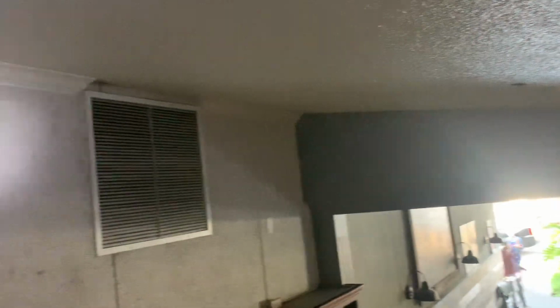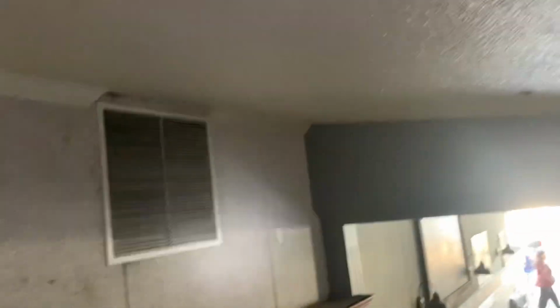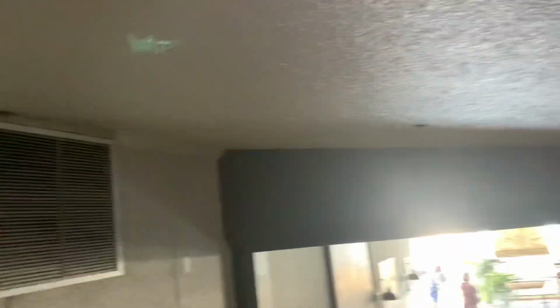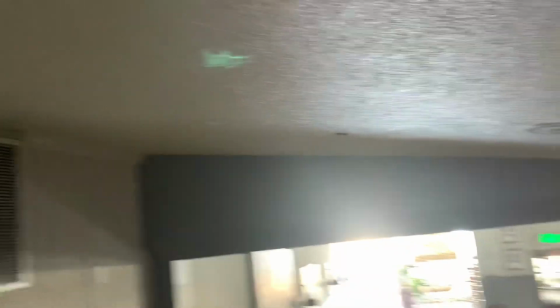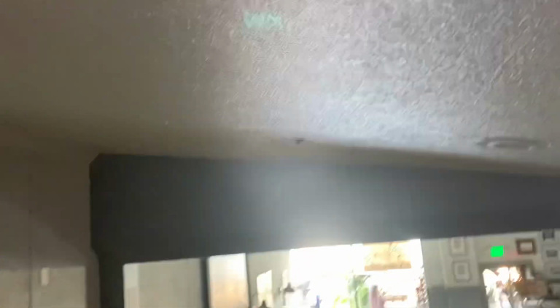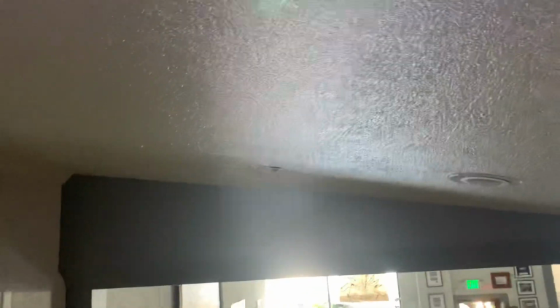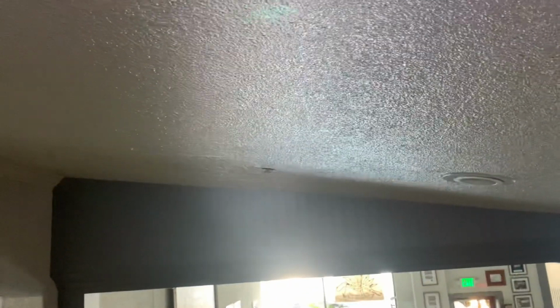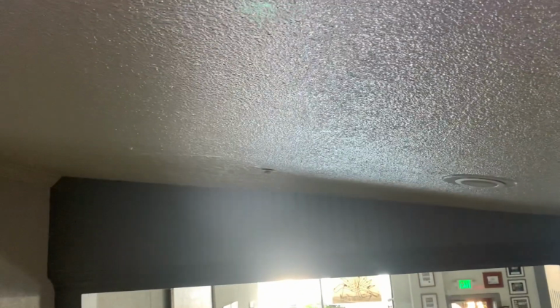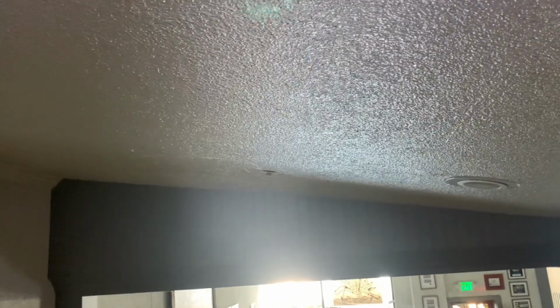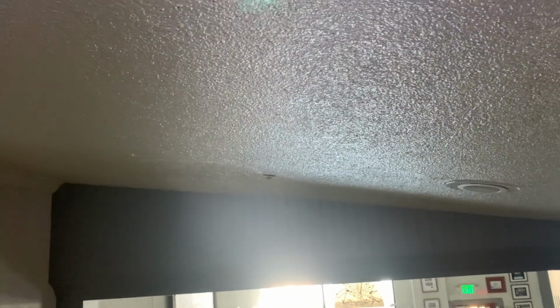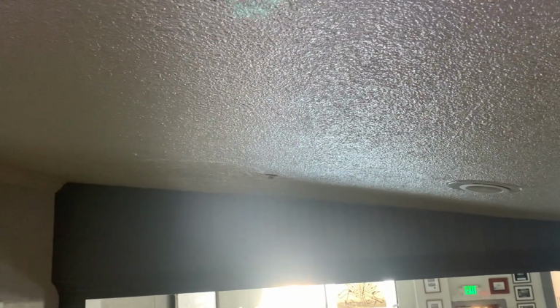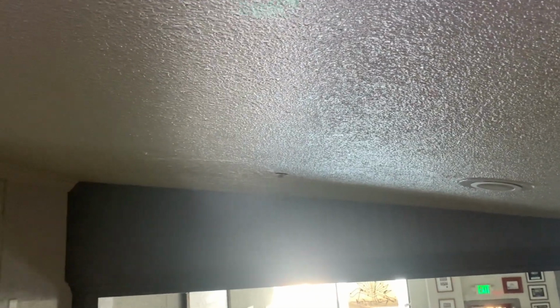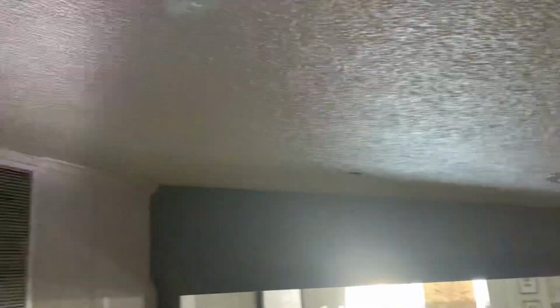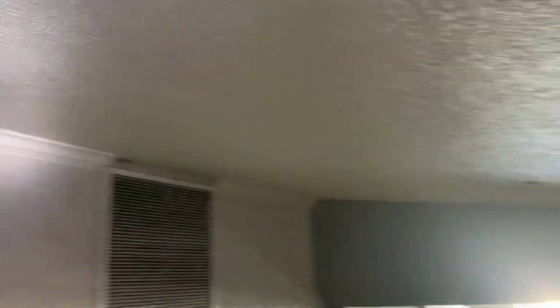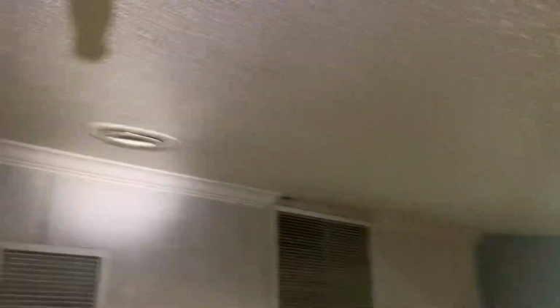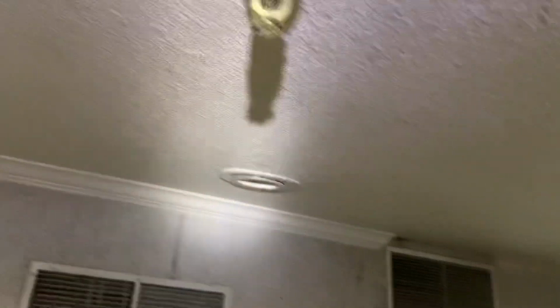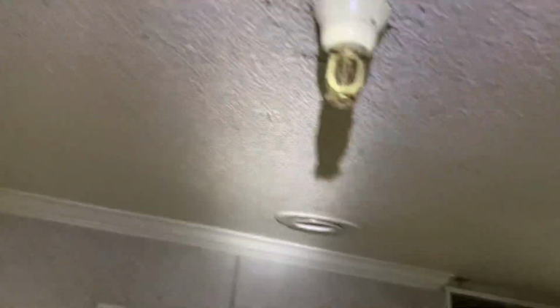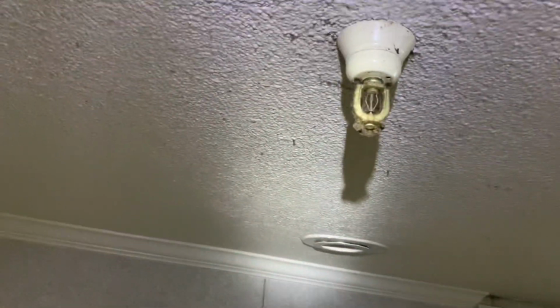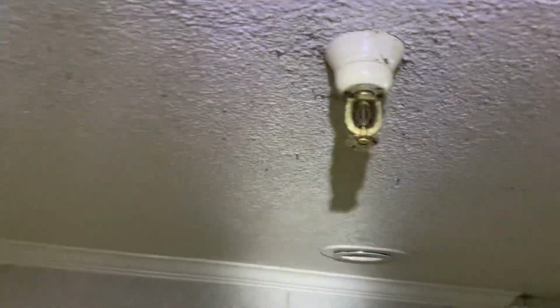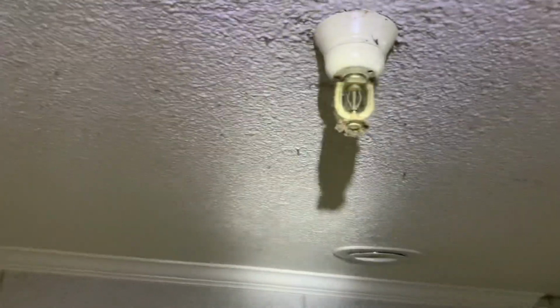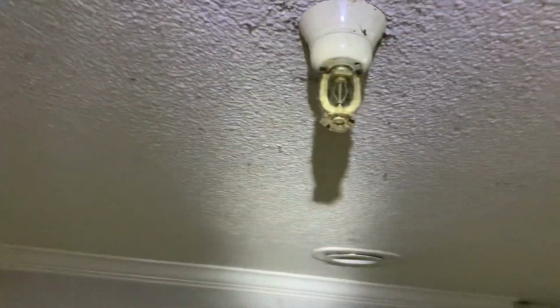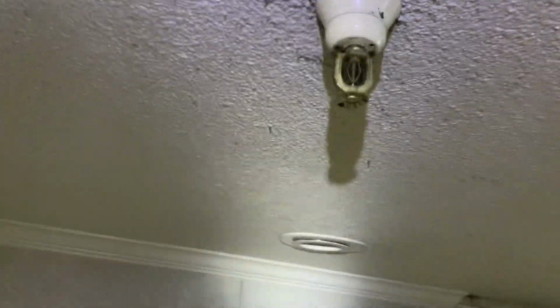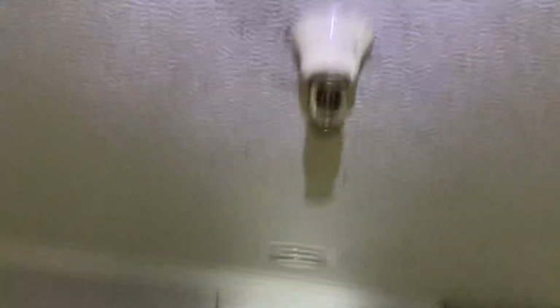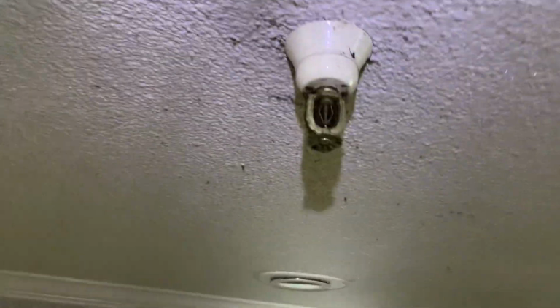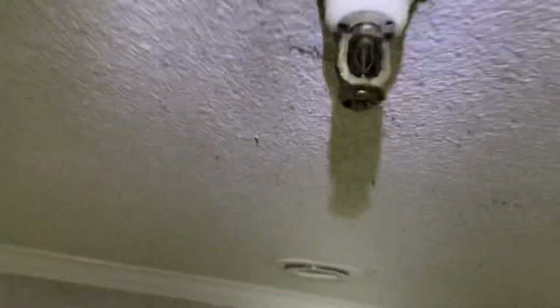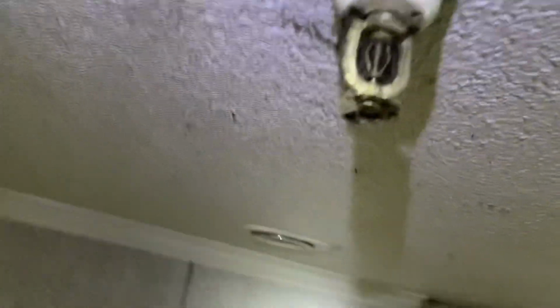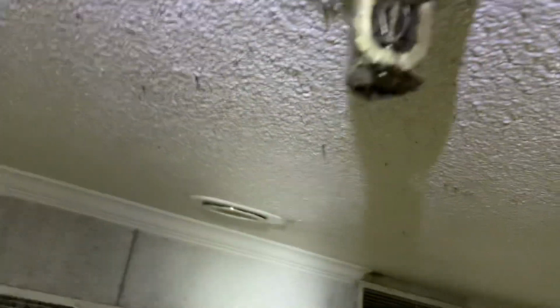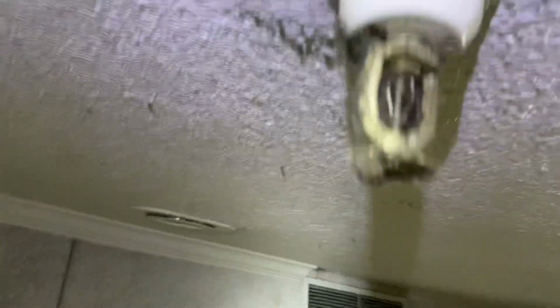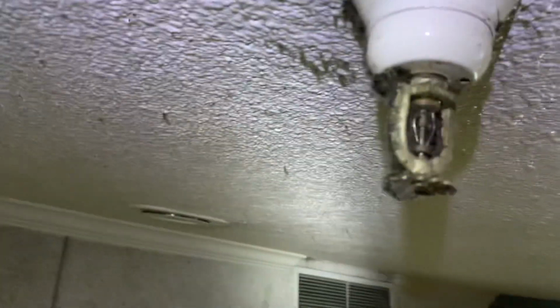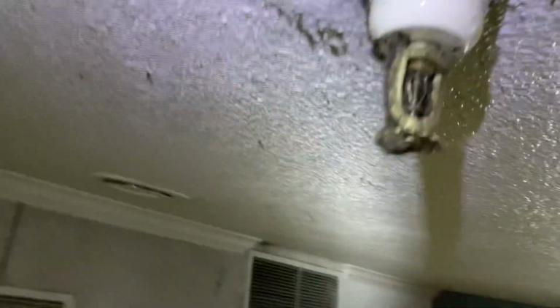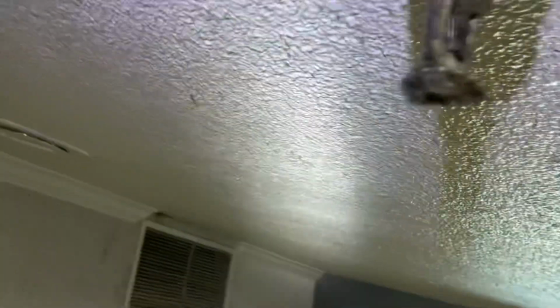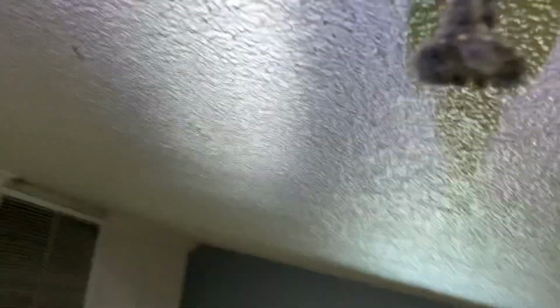I'm changing these heads to concealers. You can see there's the concealer right there. But look at this loaded head — this is a good example of a loaded fire sprinkler head.